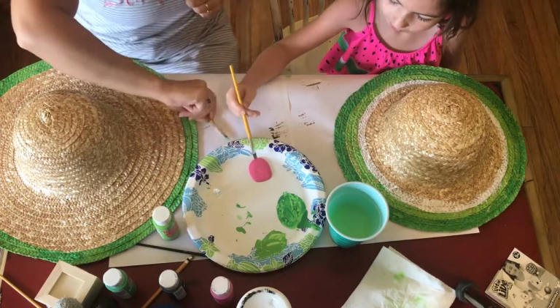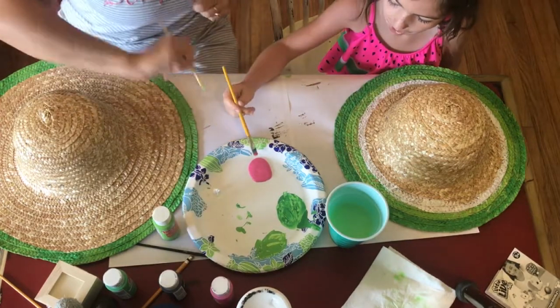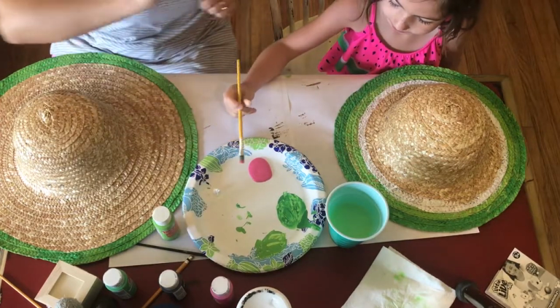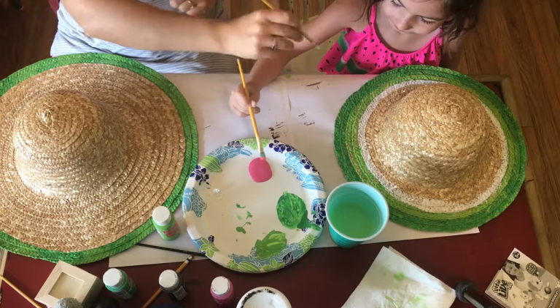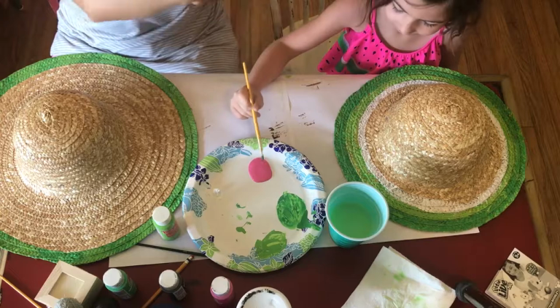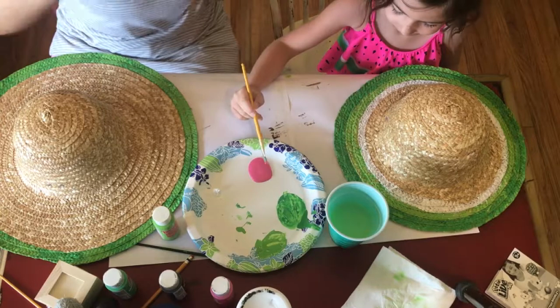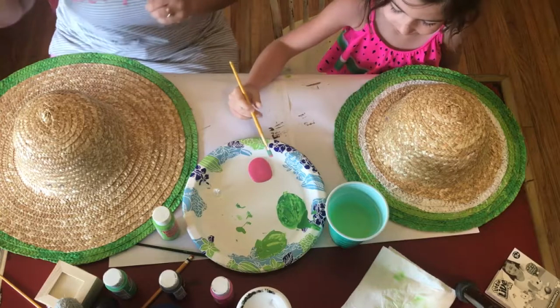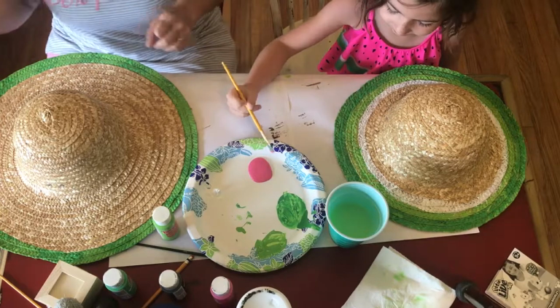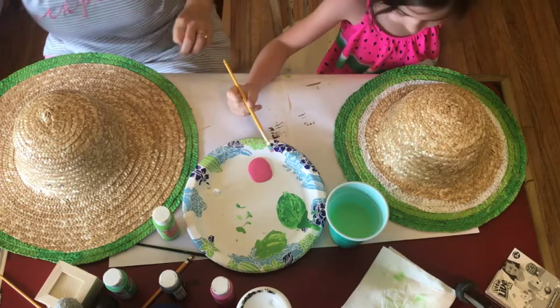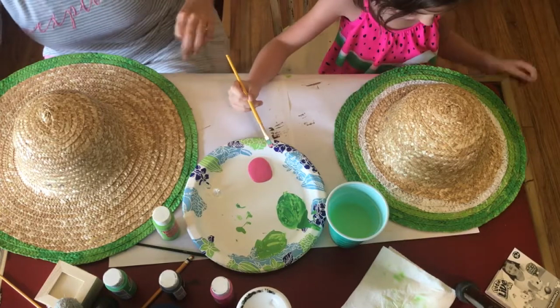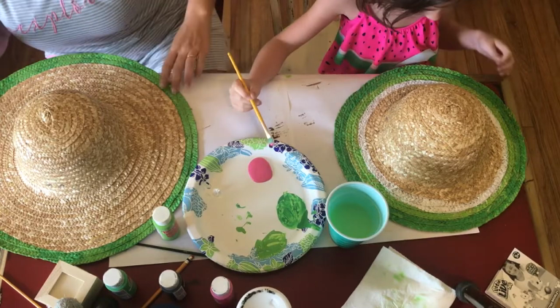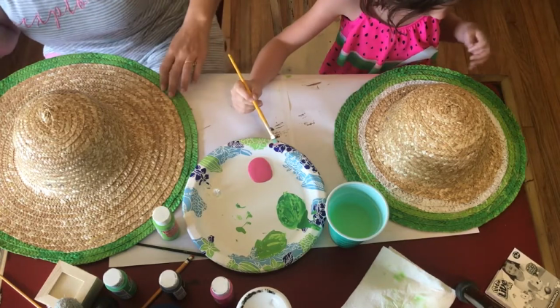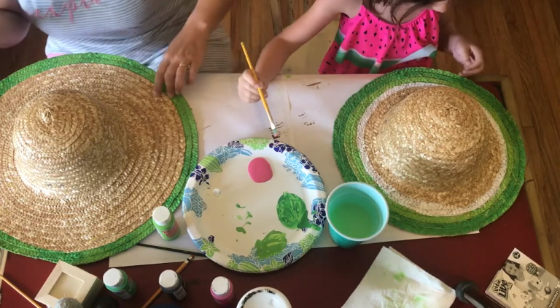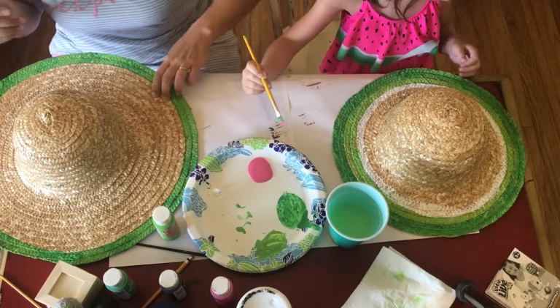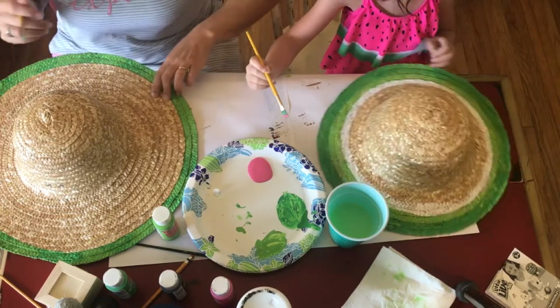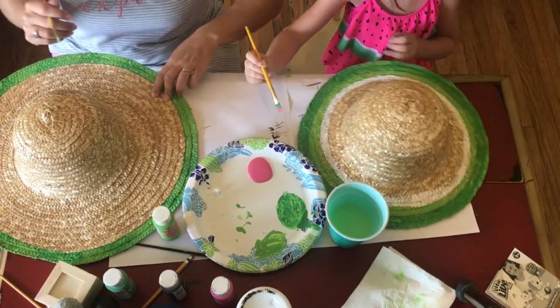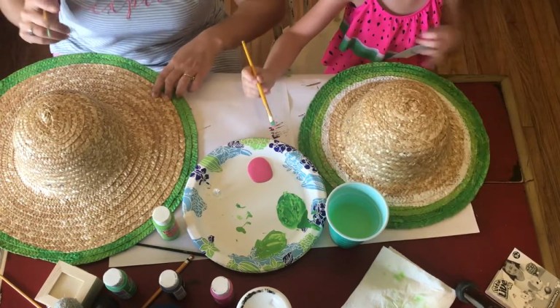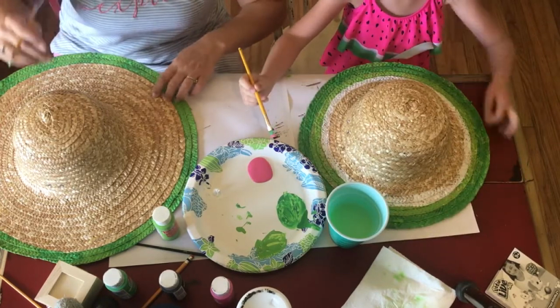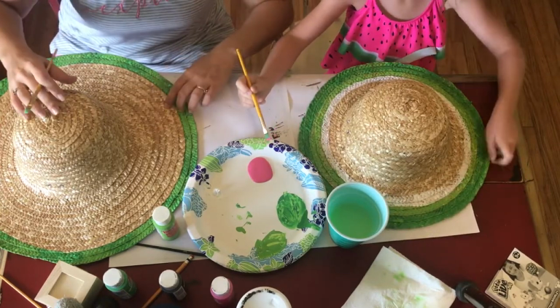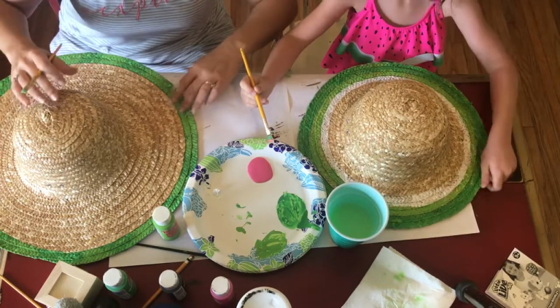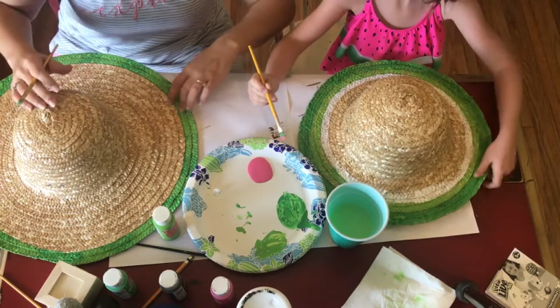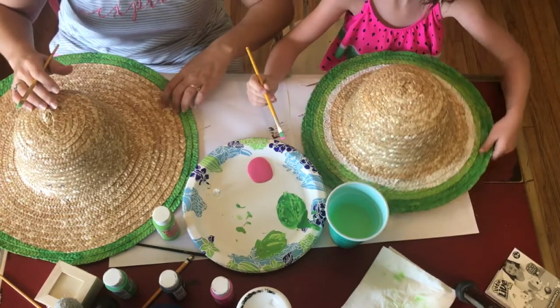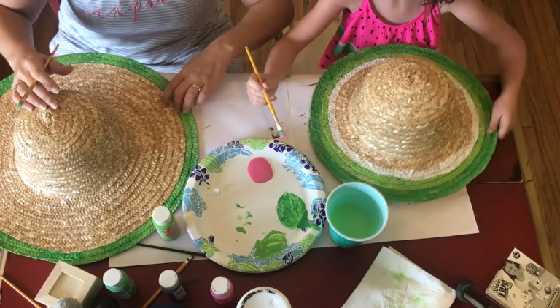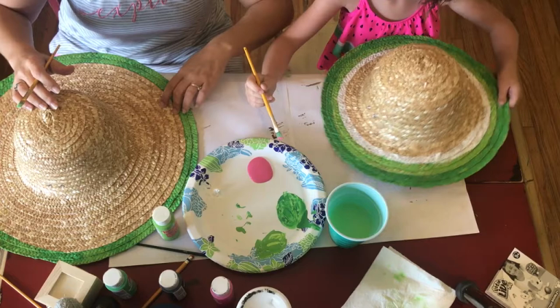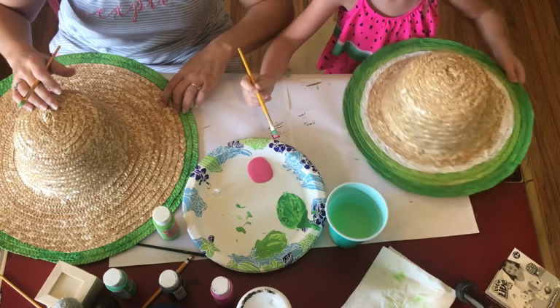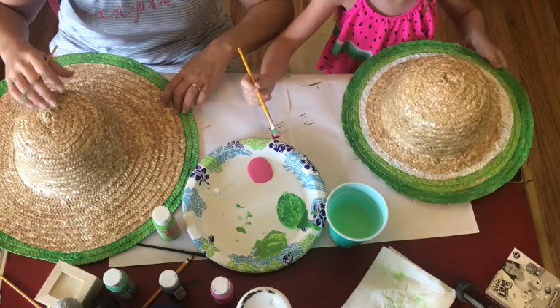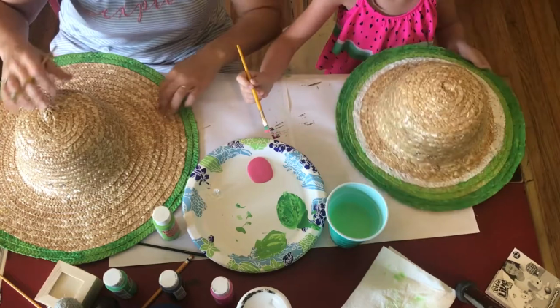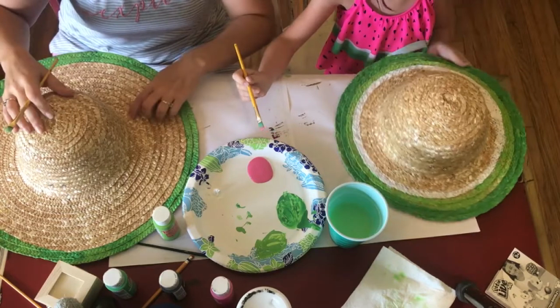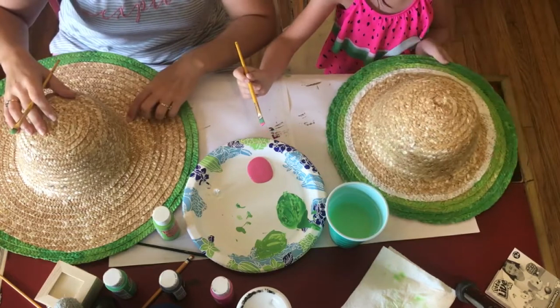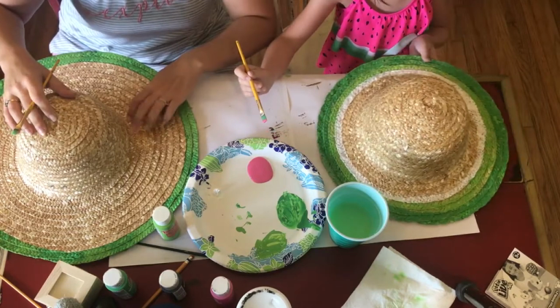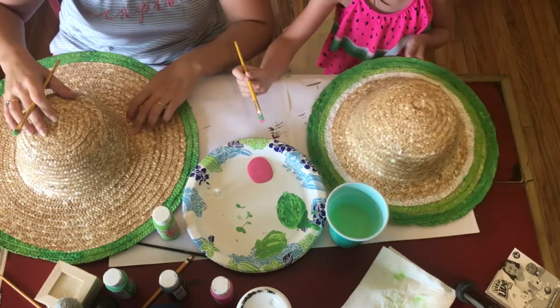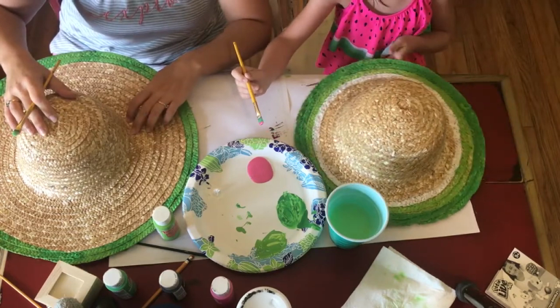You're going to do all of yours pink. I'm going to do mine pink from two rows up to here.